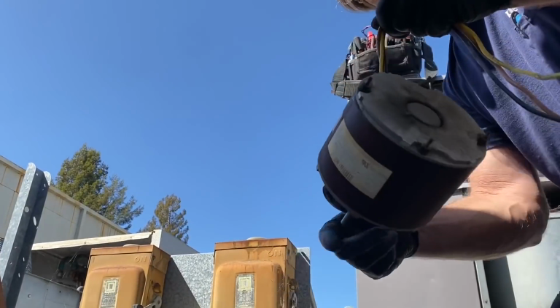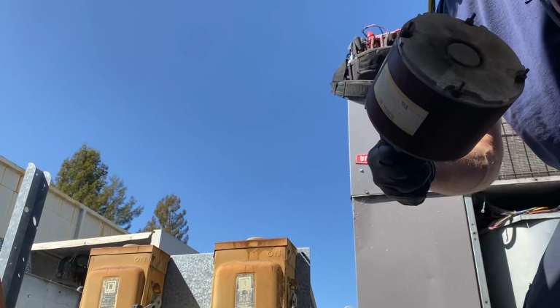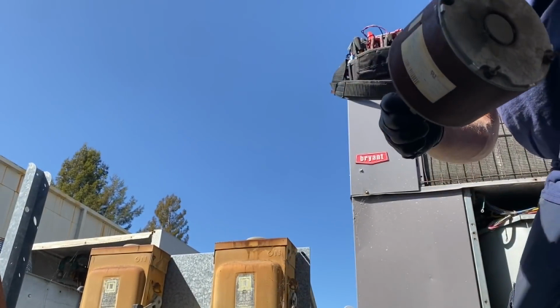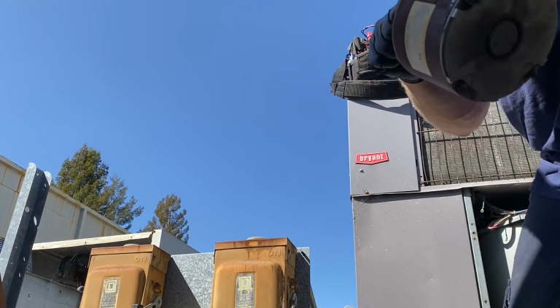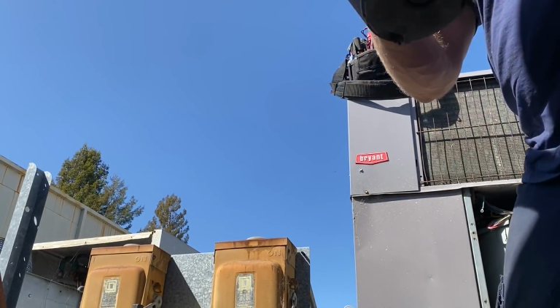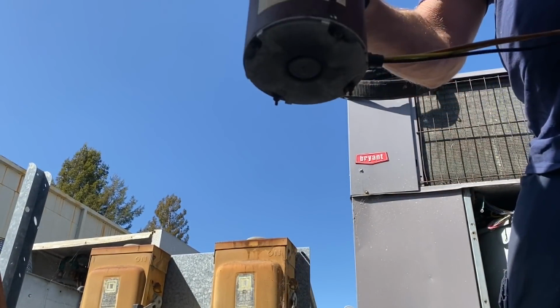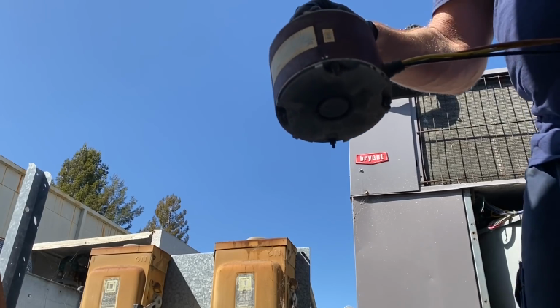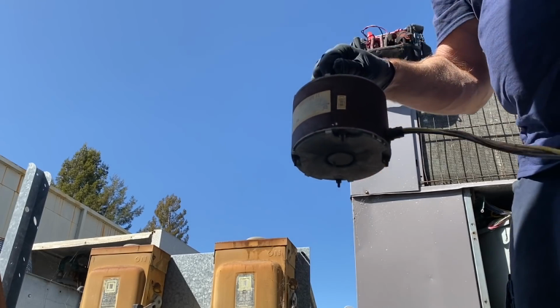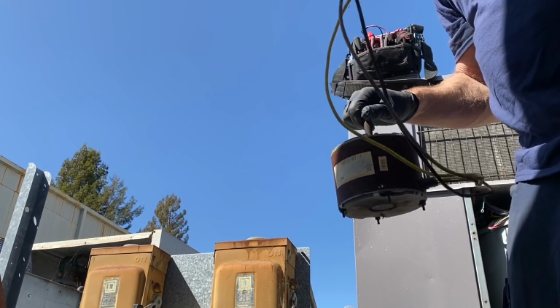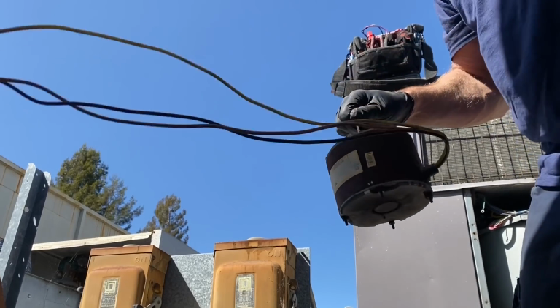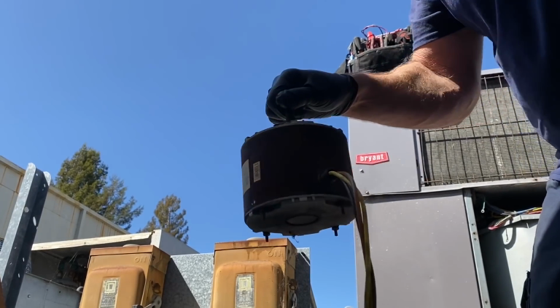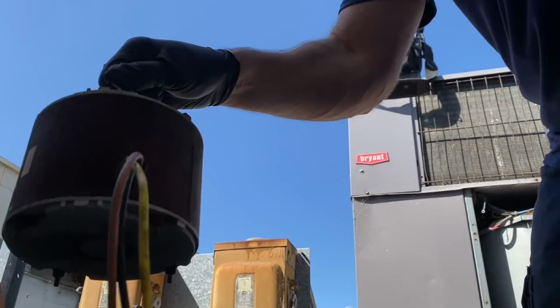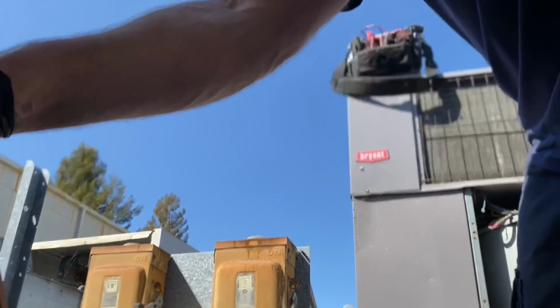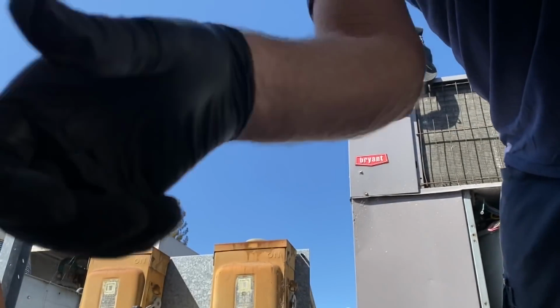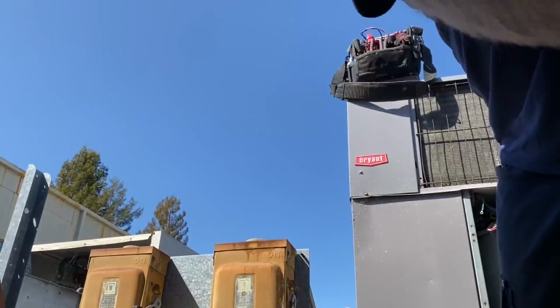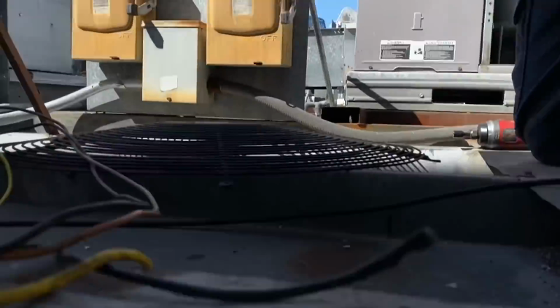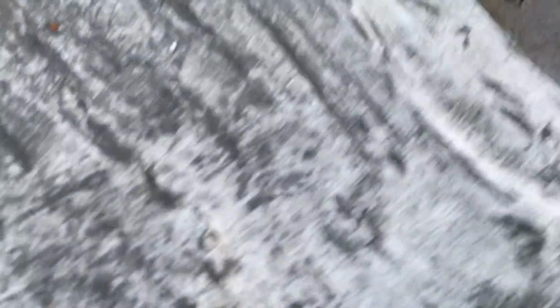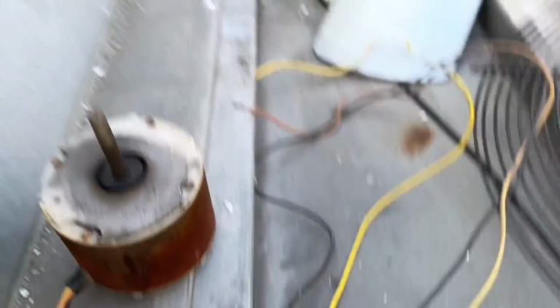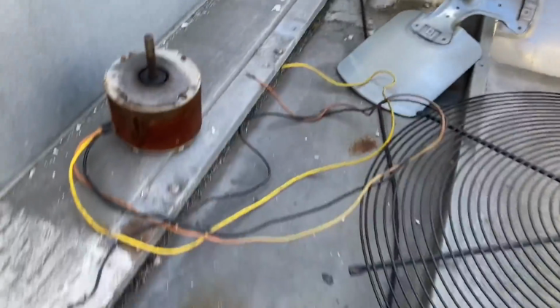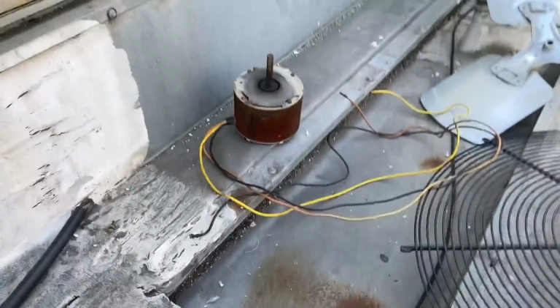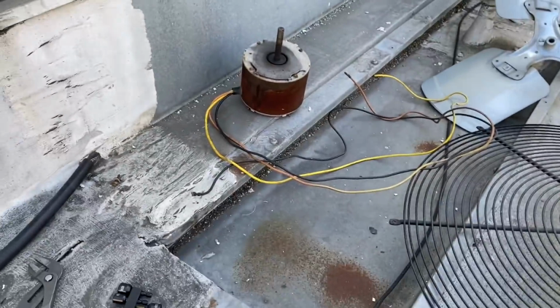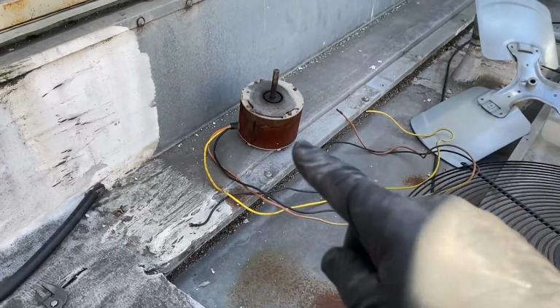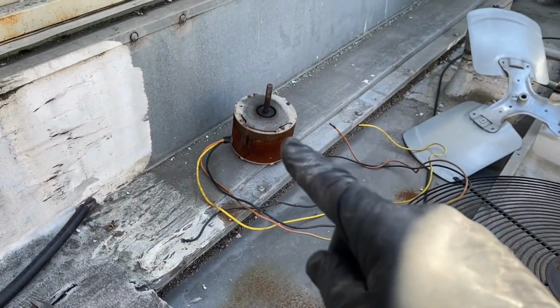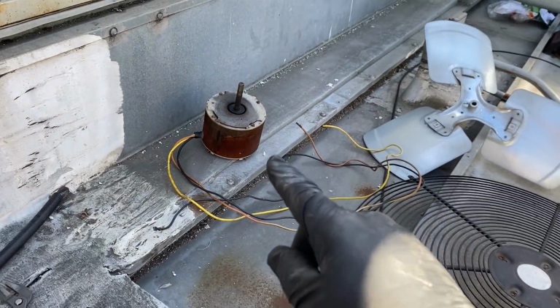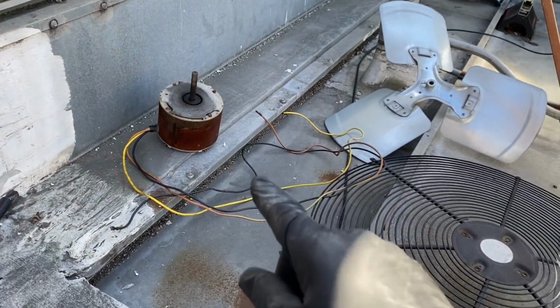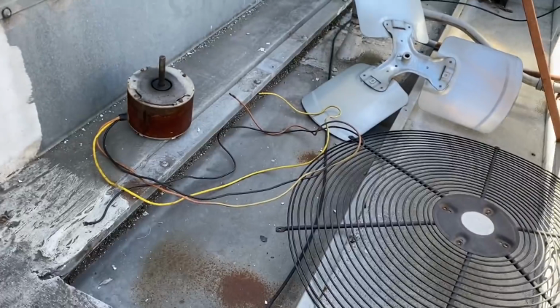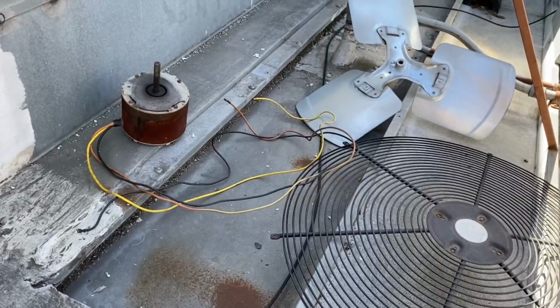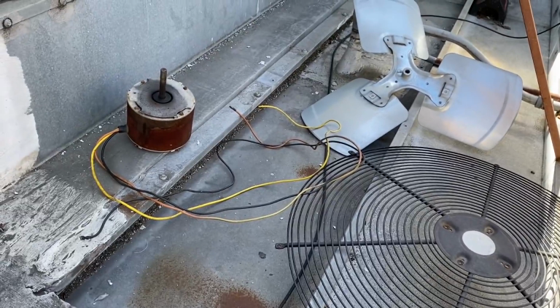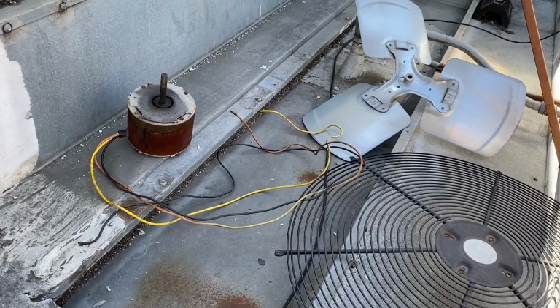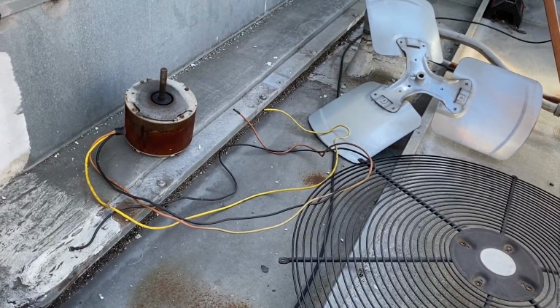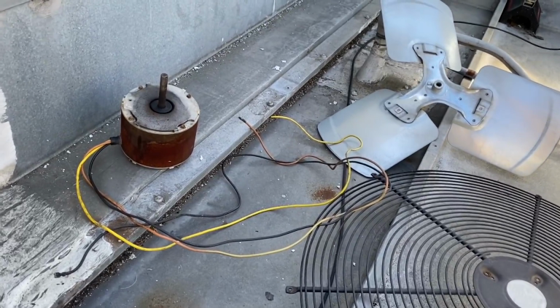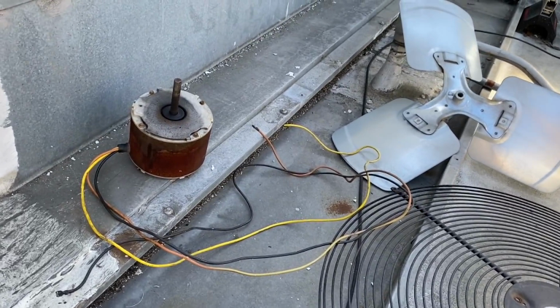That motor right there is not only original recipe, but it's also extra crispy - definitely burned out.